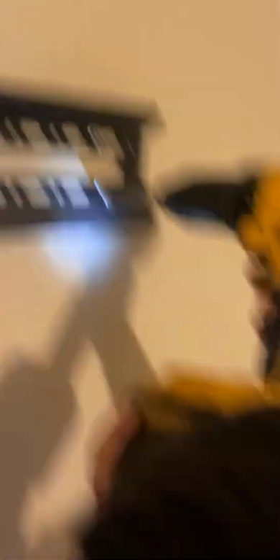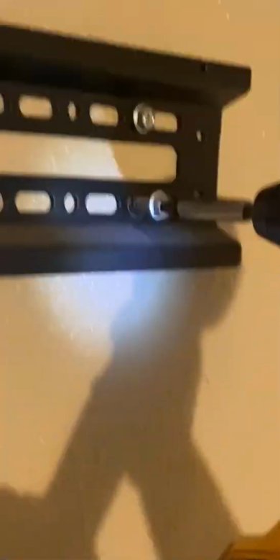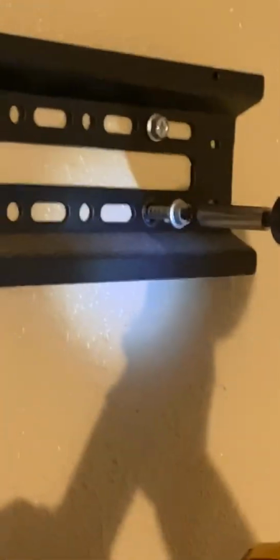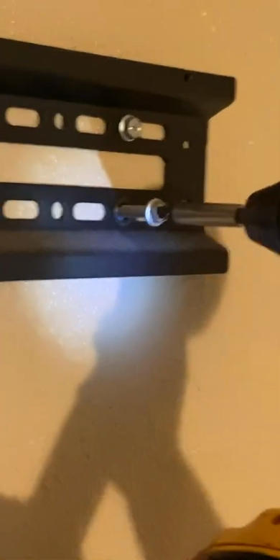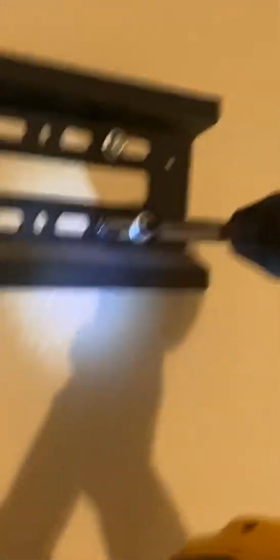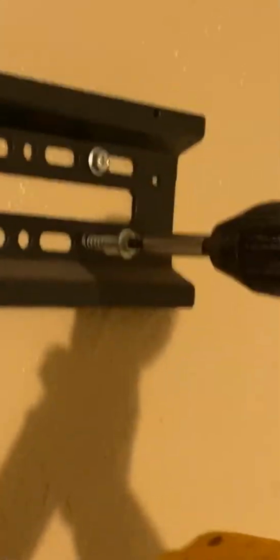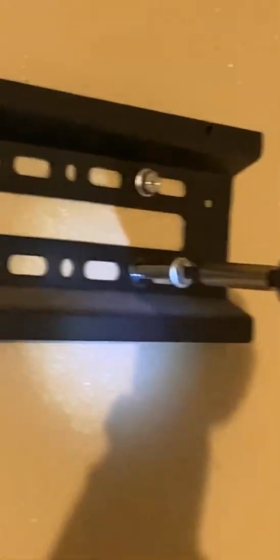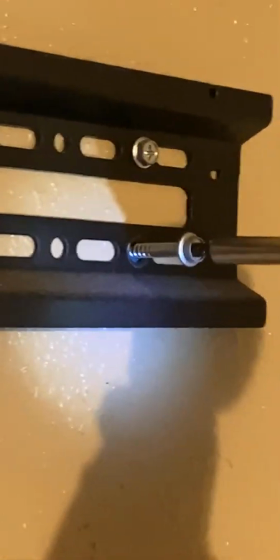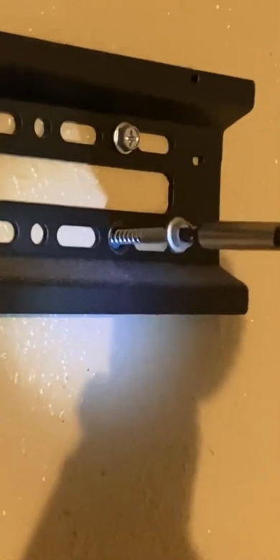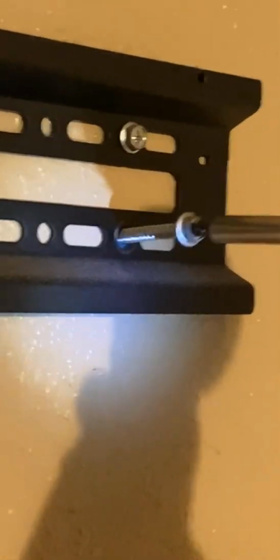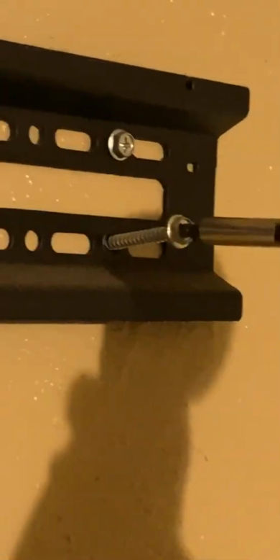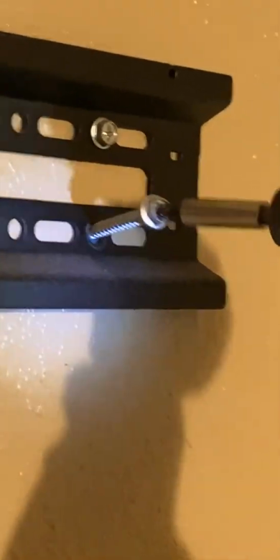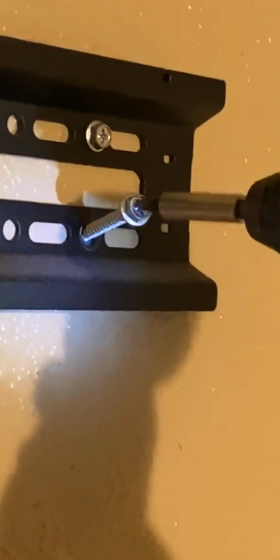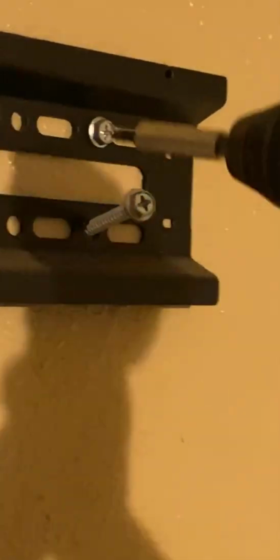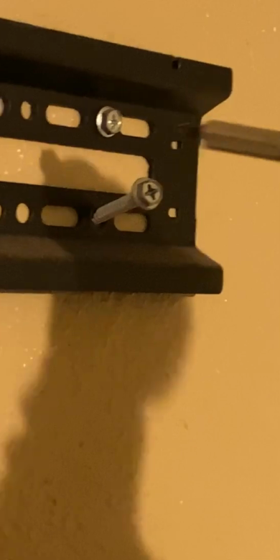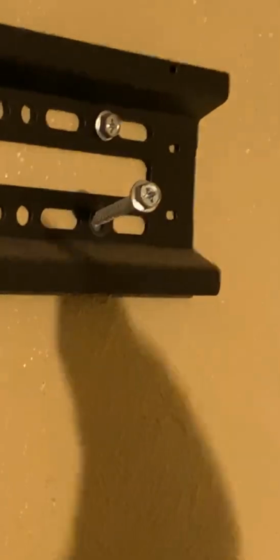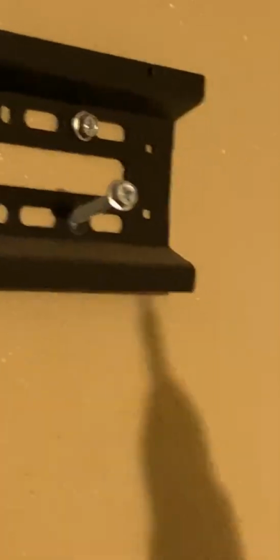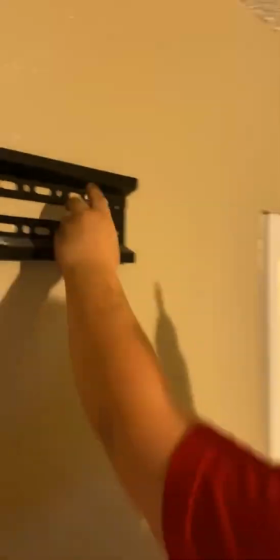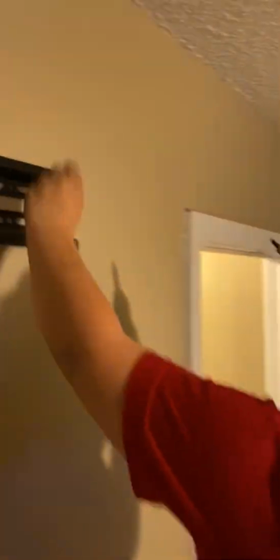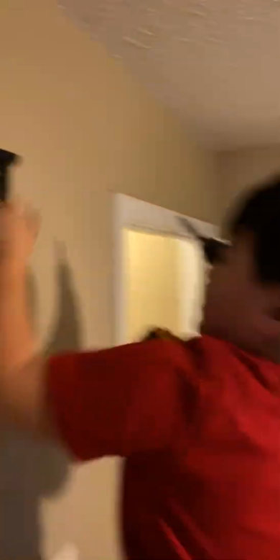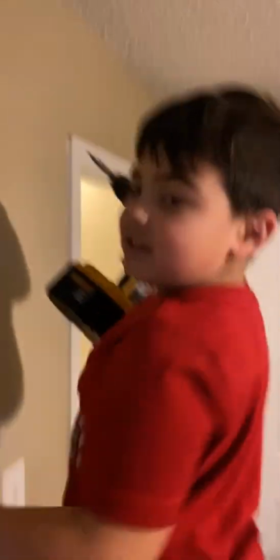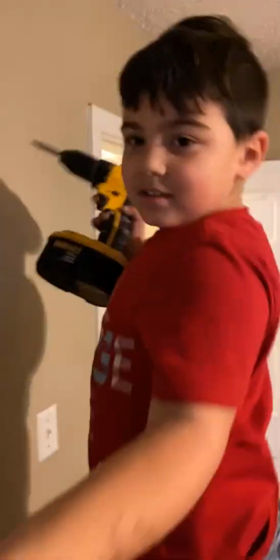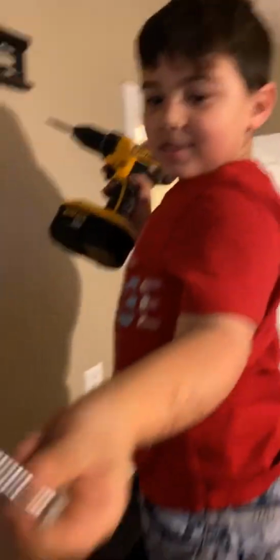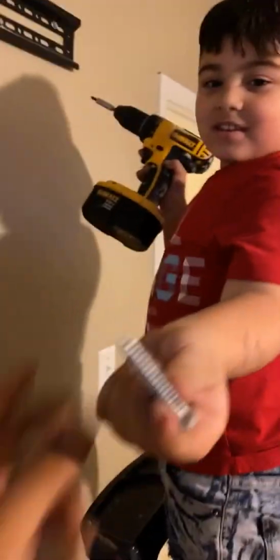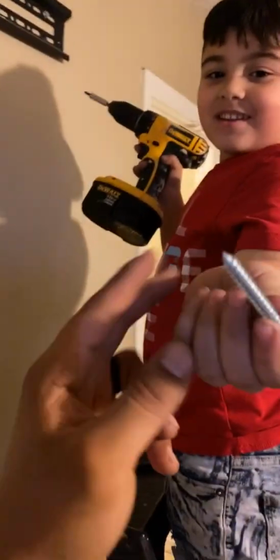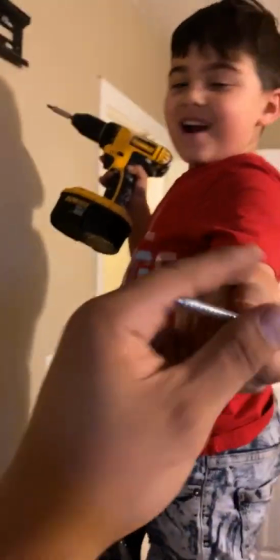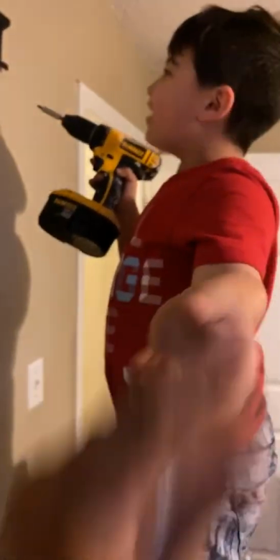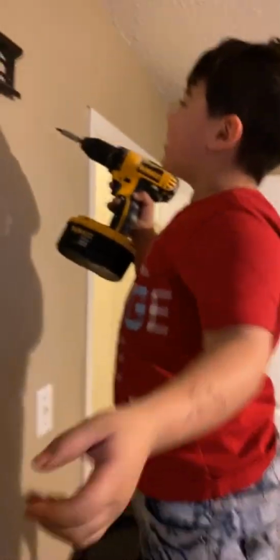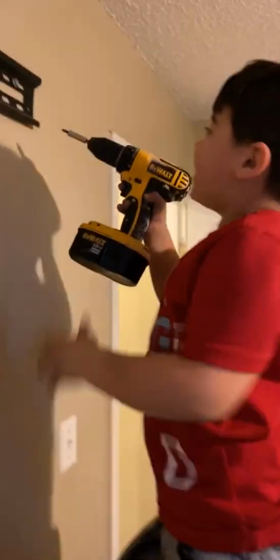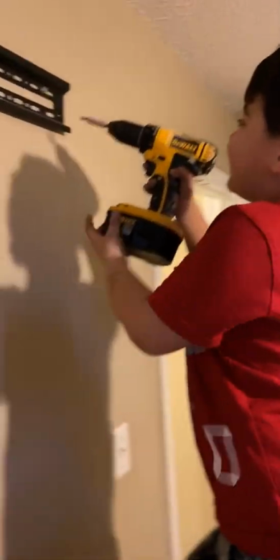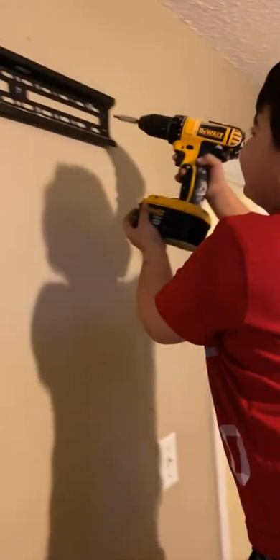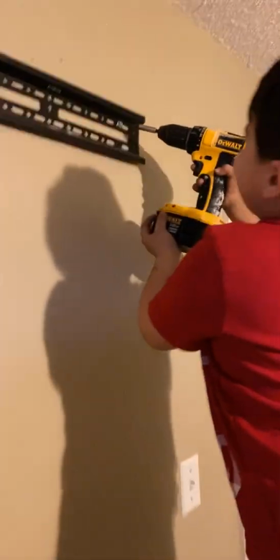Hey! Hey! First time! Yeah! Beast mode! Good job! Yep.